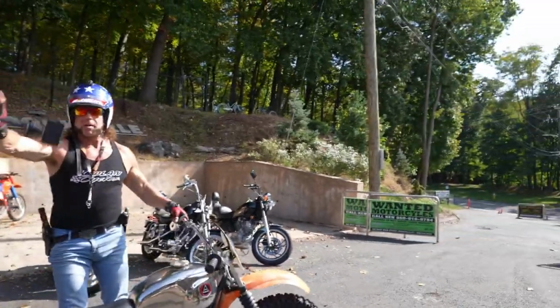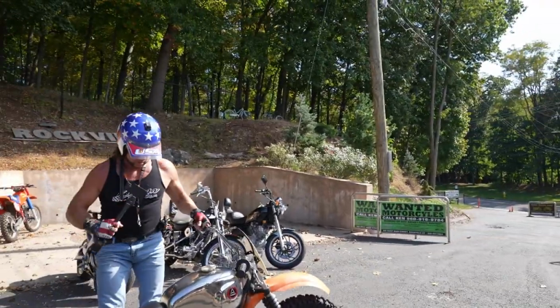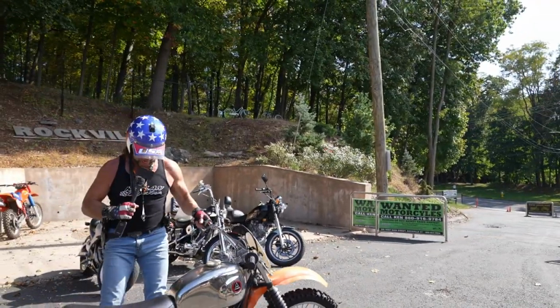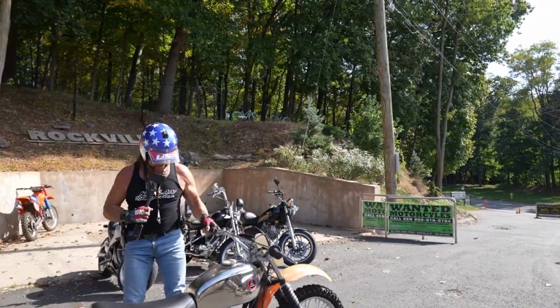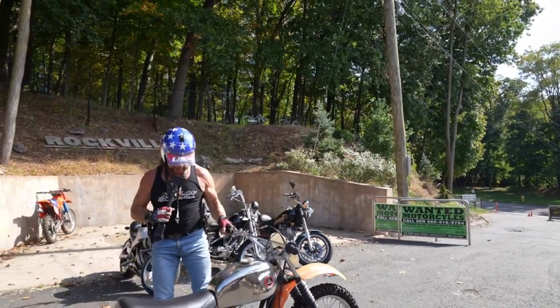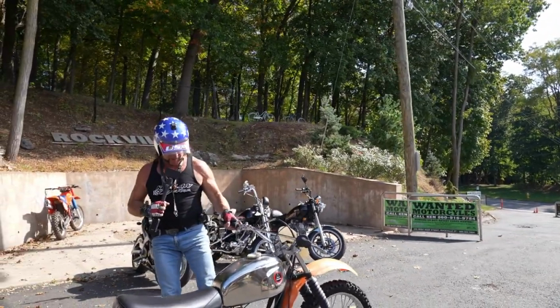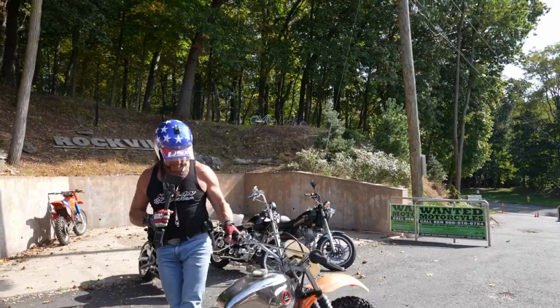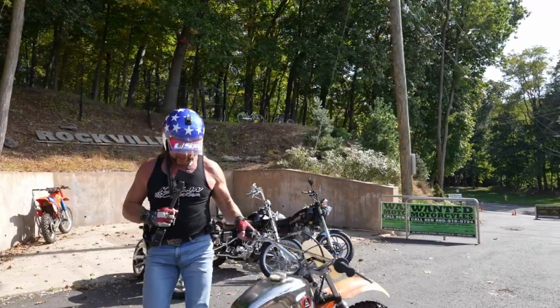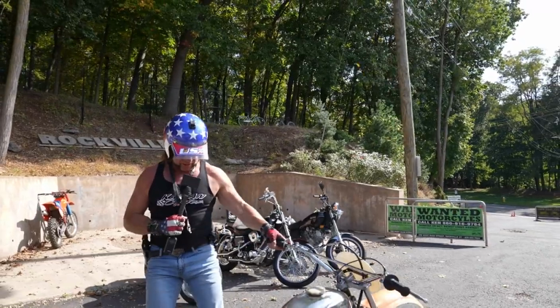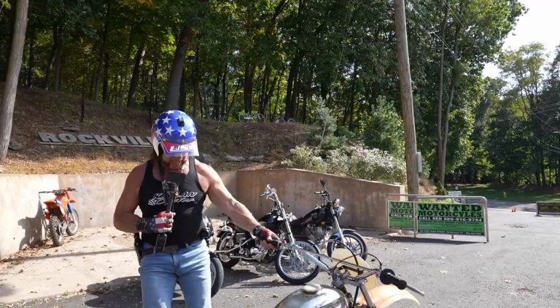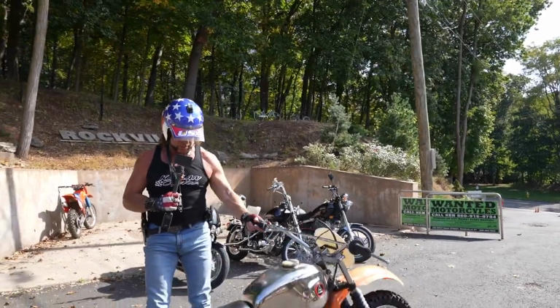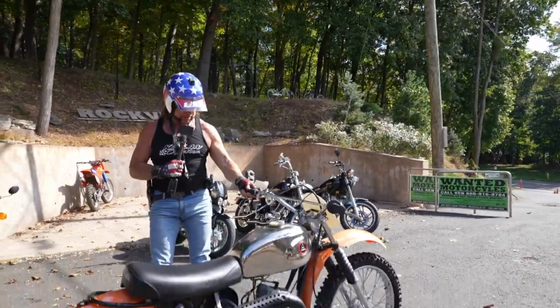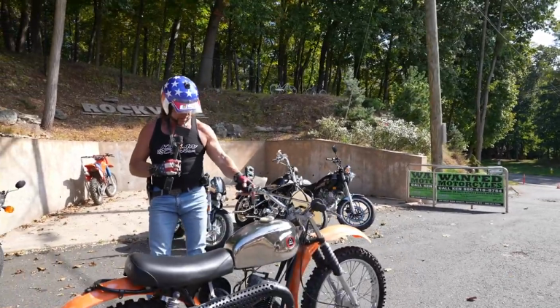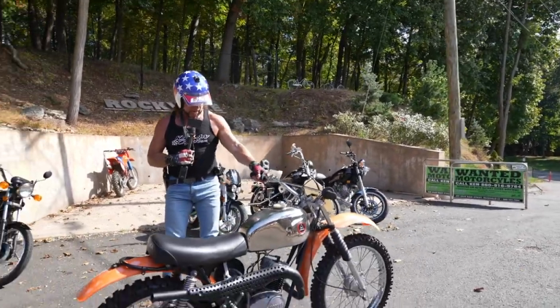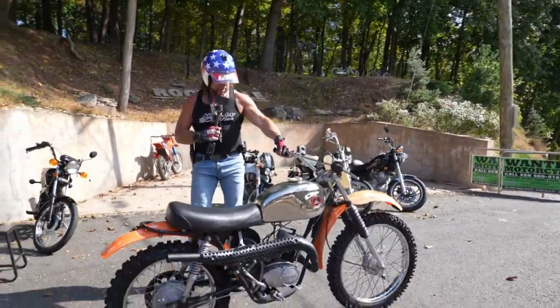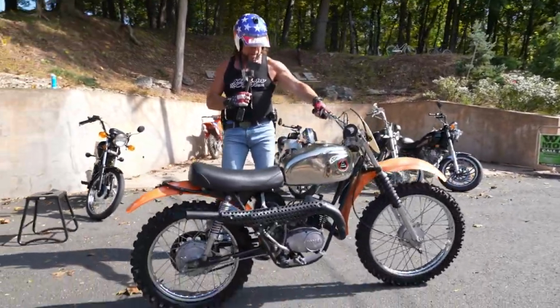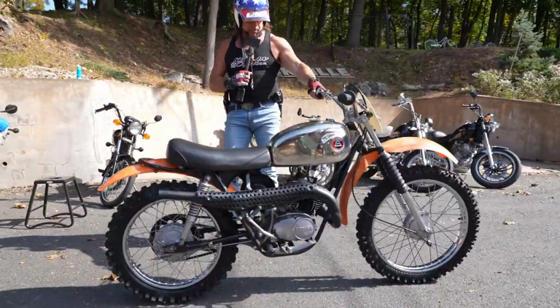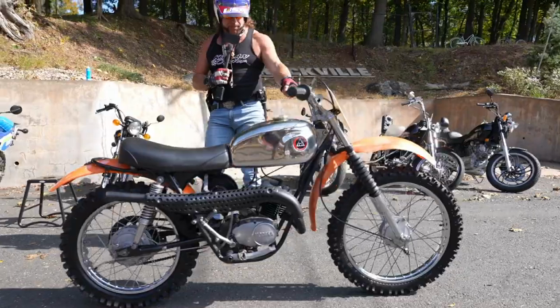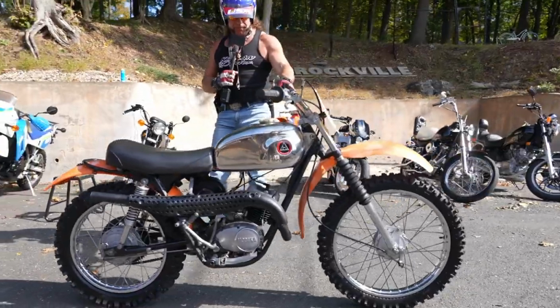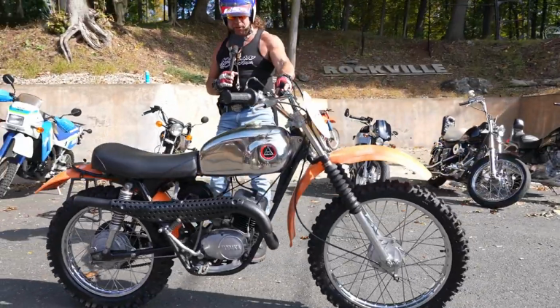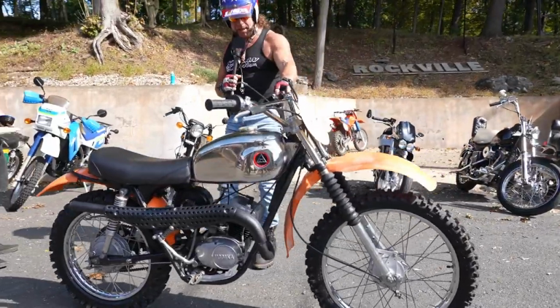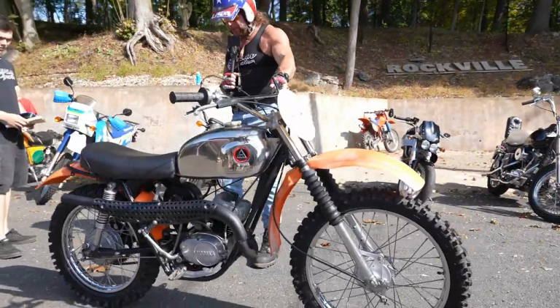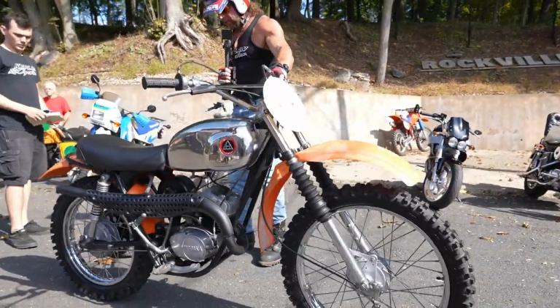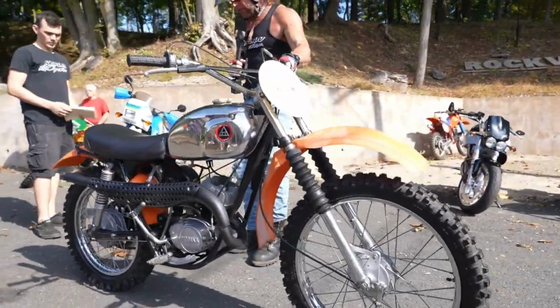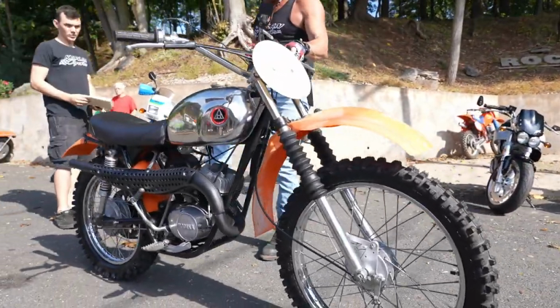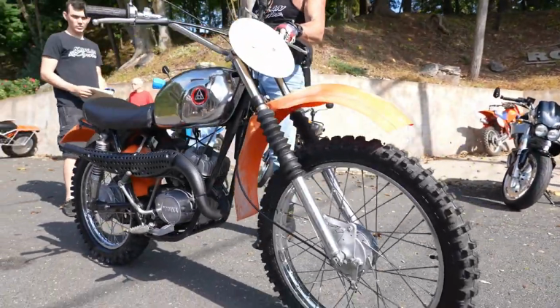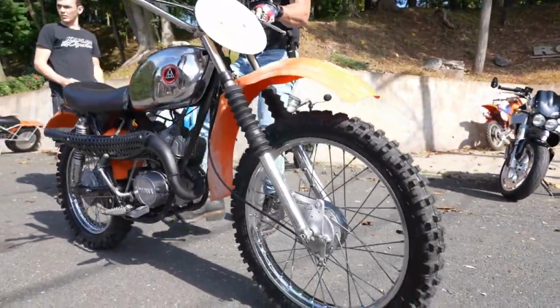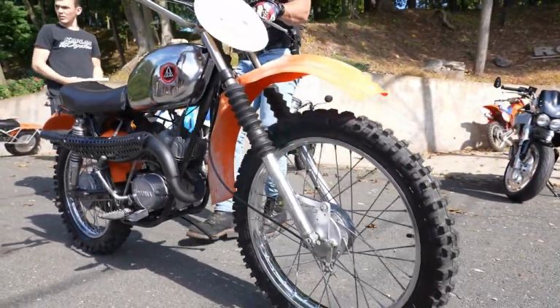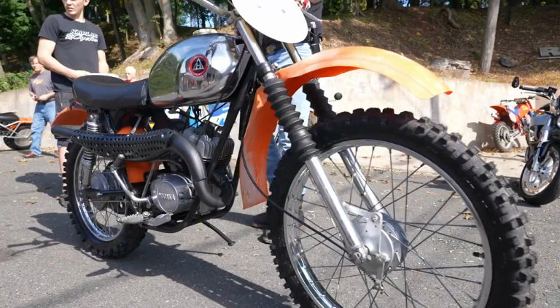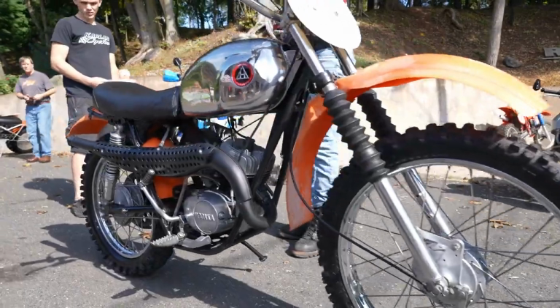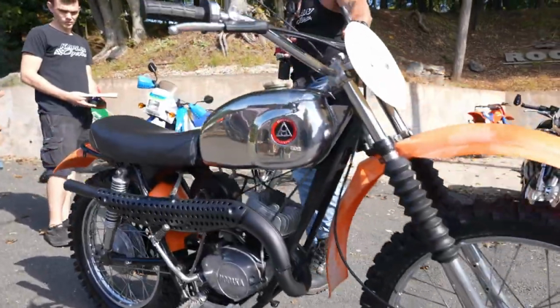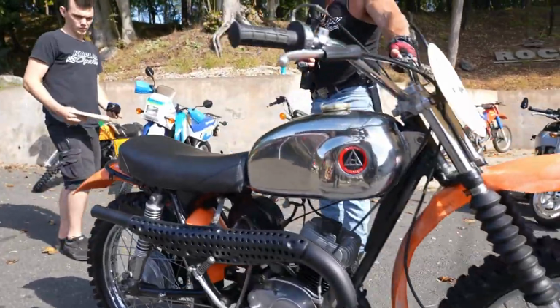Holy flashback to 1974 guys, this is a kick-ass piece — Hodaka Pabatko from the Pacific Basin Trading Company. This is actually made in Japan, Japanese quality vintage two-stroke.